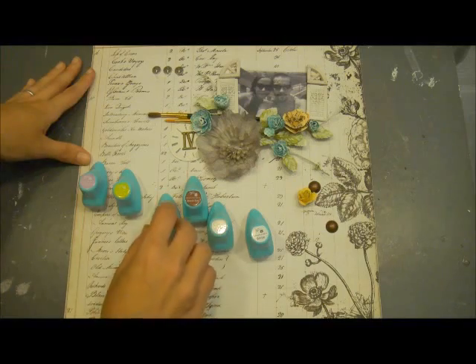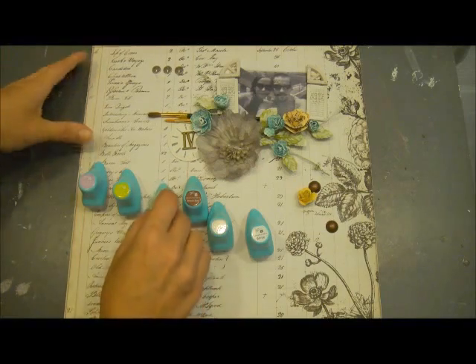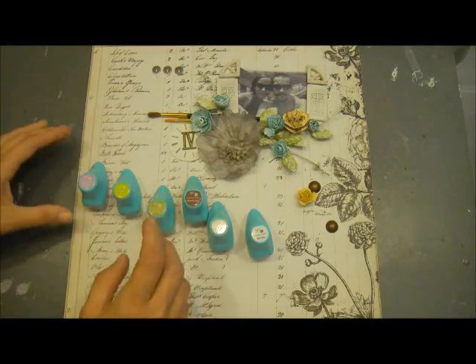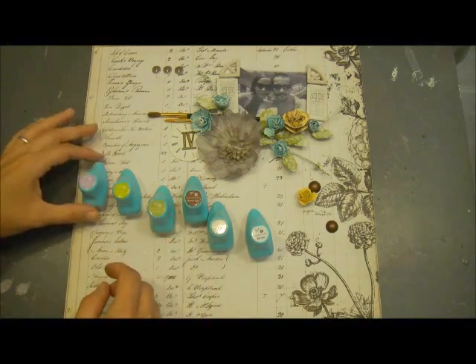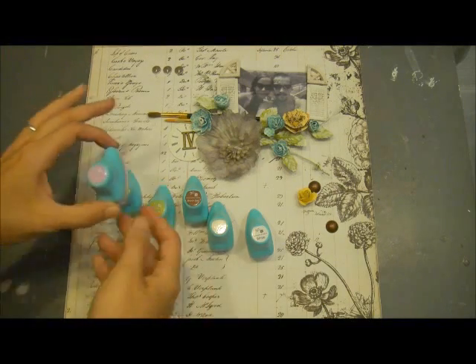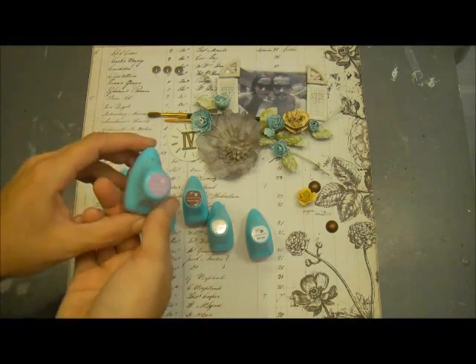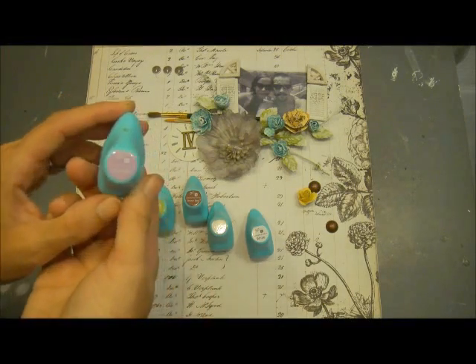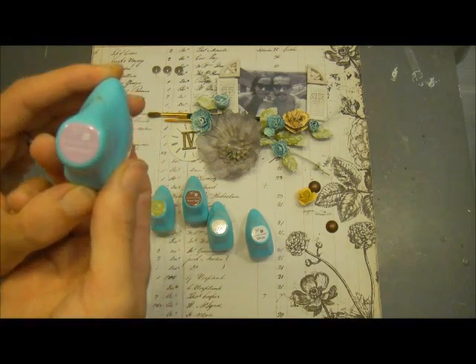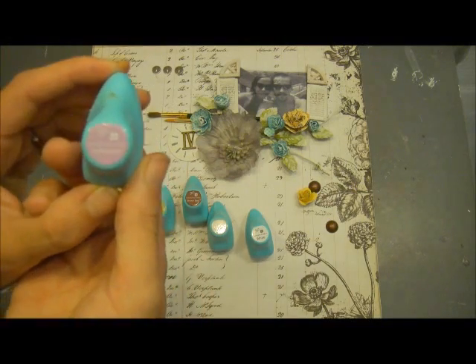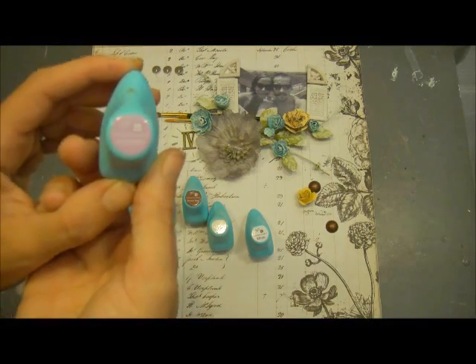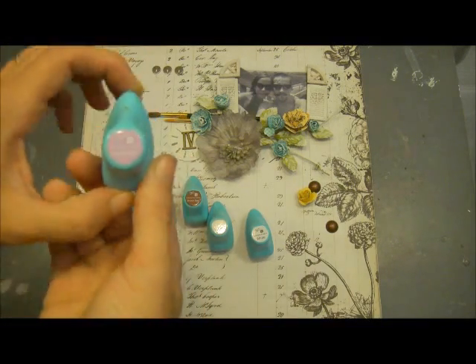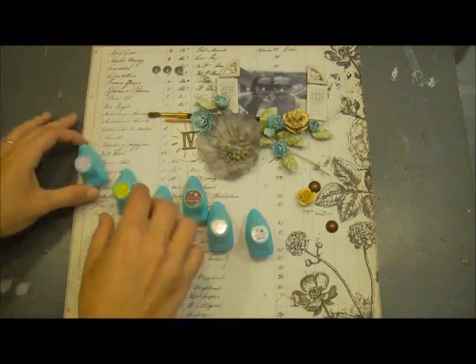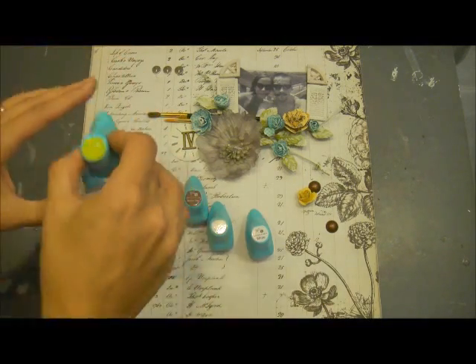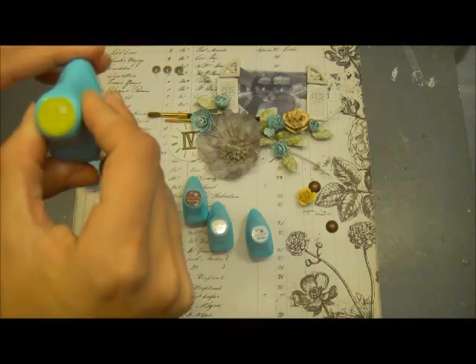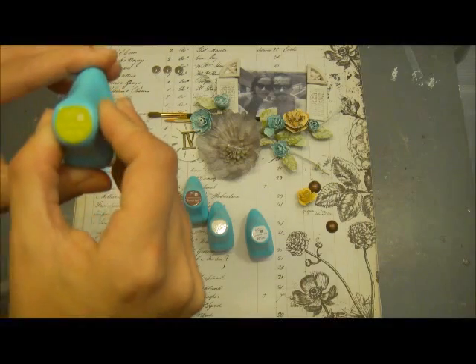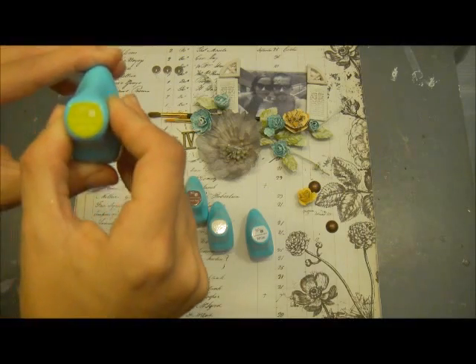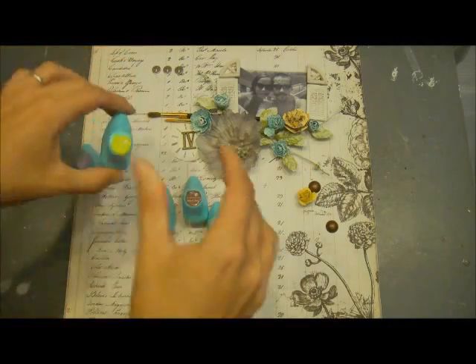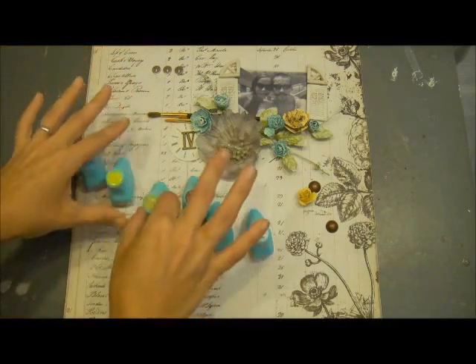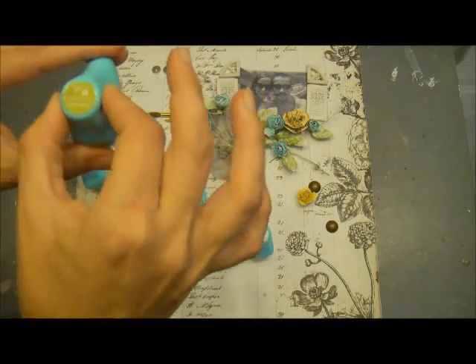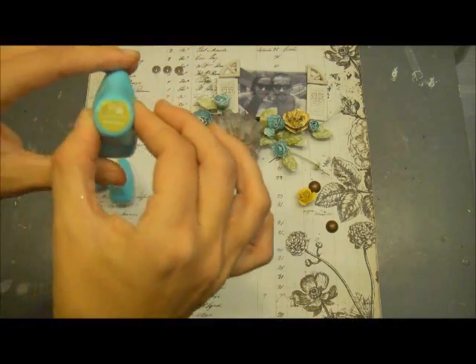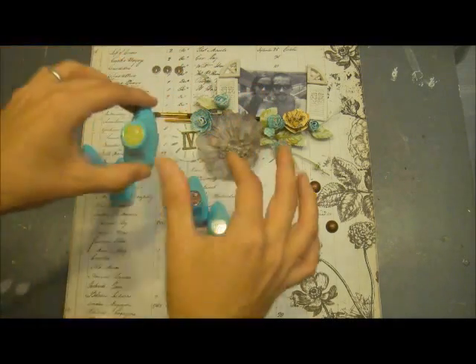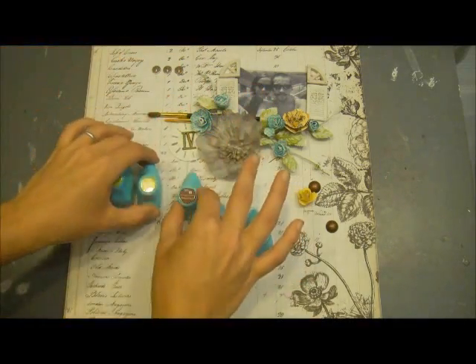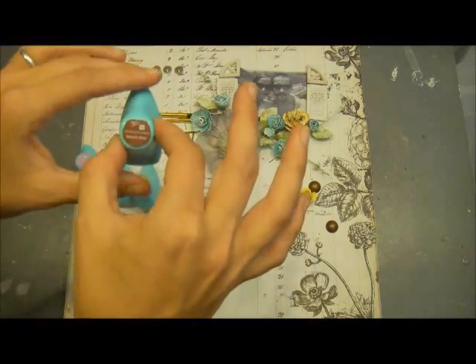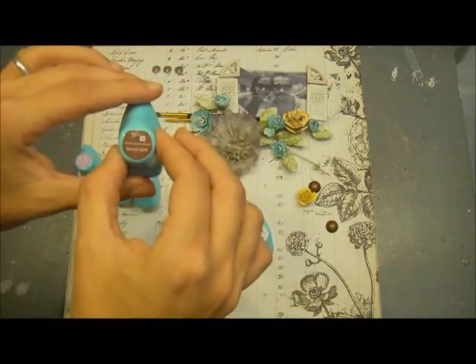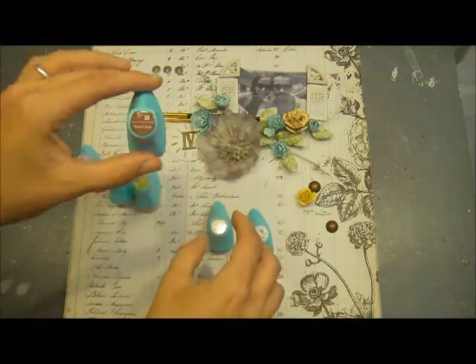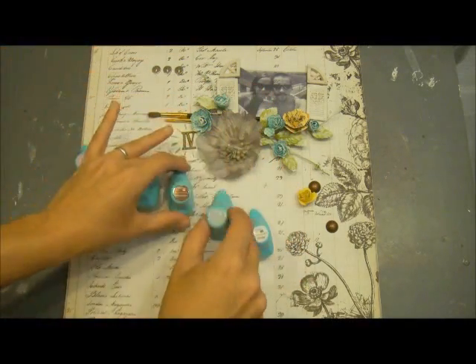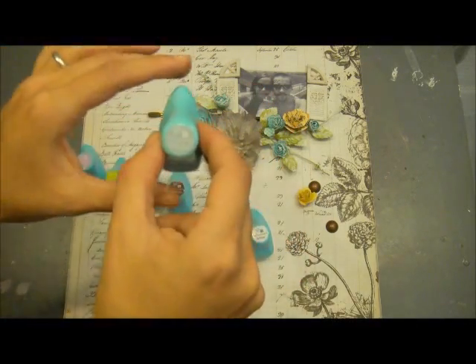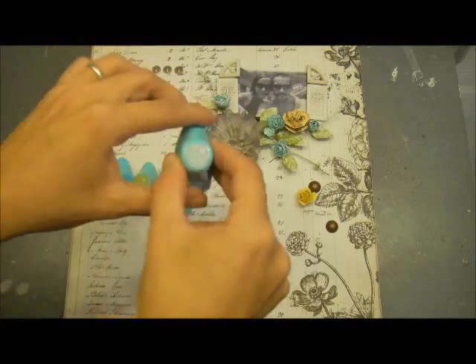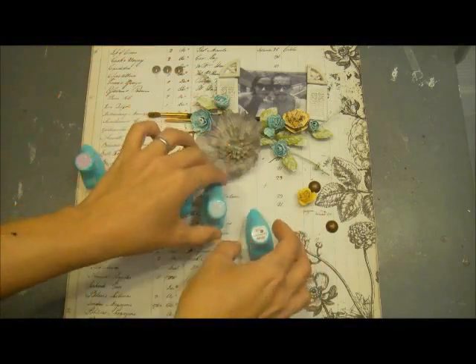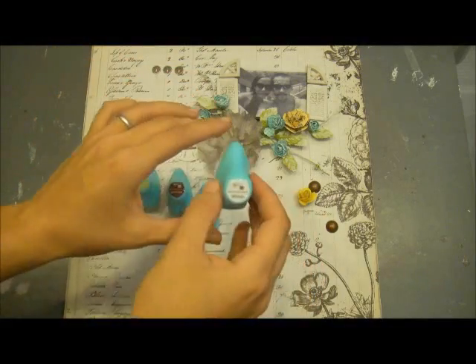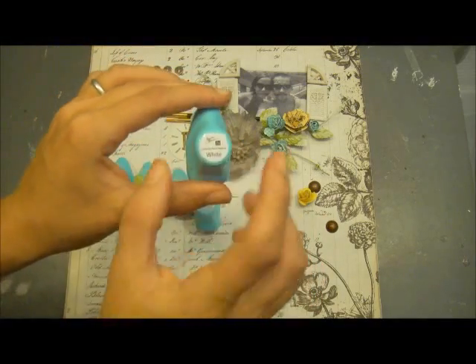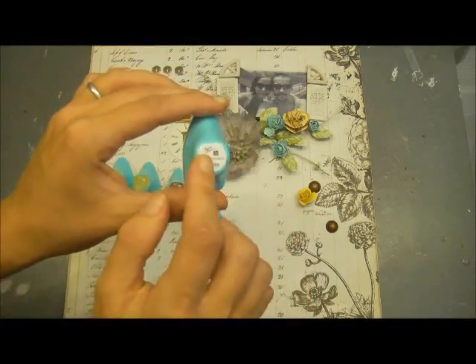I'm going to be using the following colors in the Engled Balm Chalk Edgers: Hydrangea, Lime Pie, Rock Moss, Branch Bark, Worn Jeans, and then the white one.